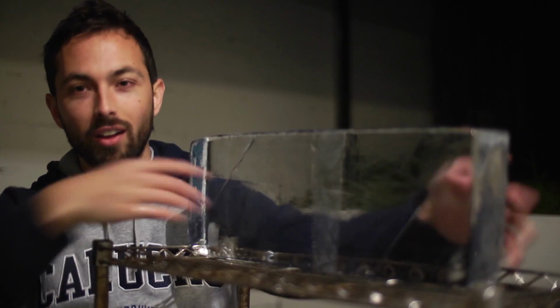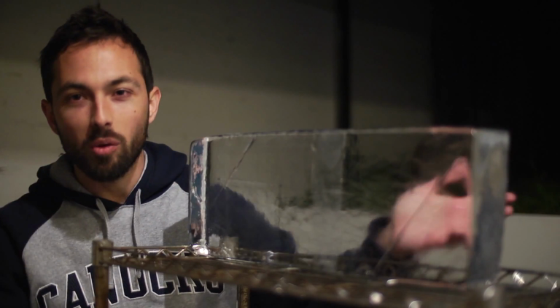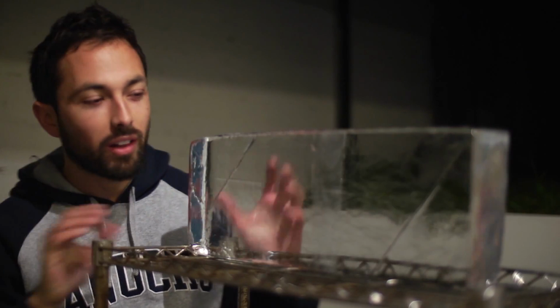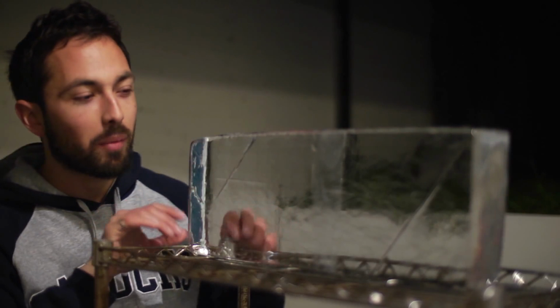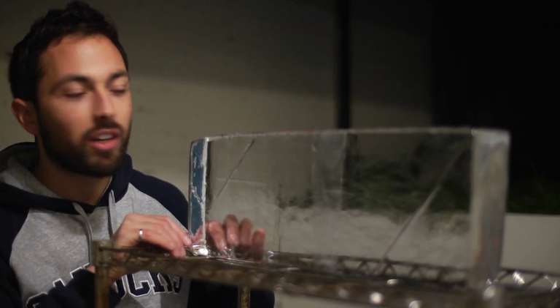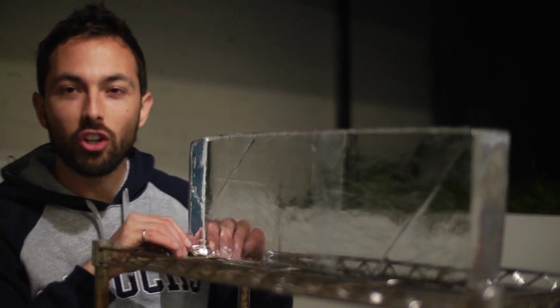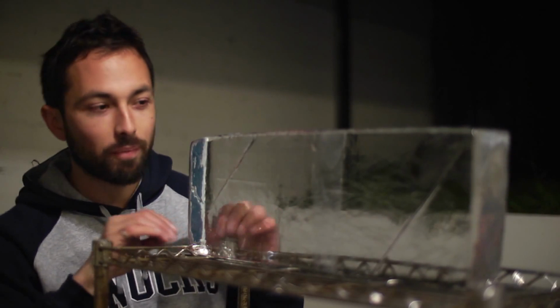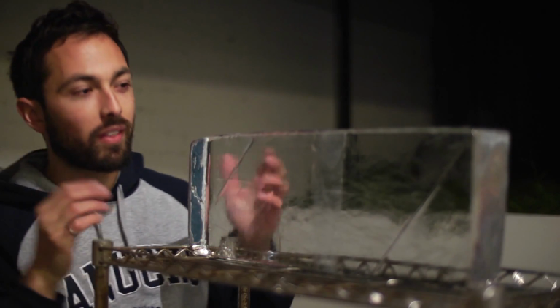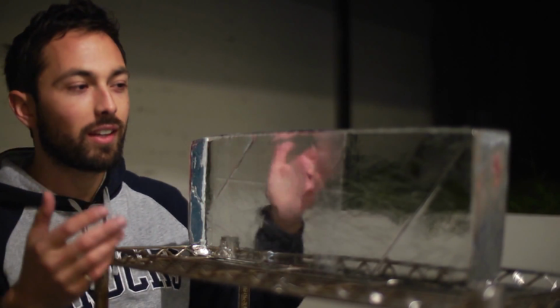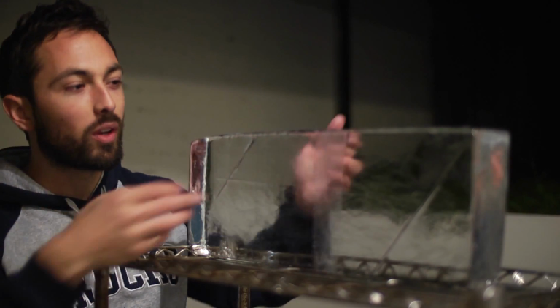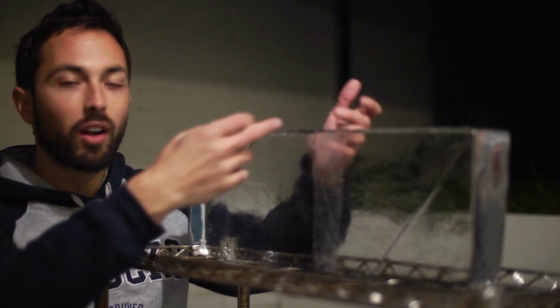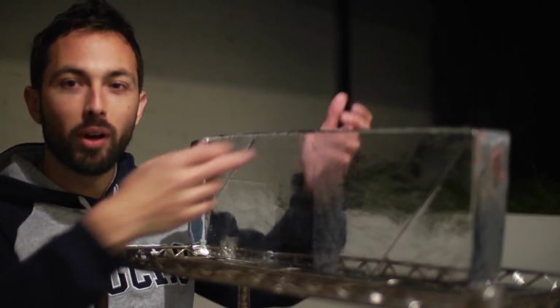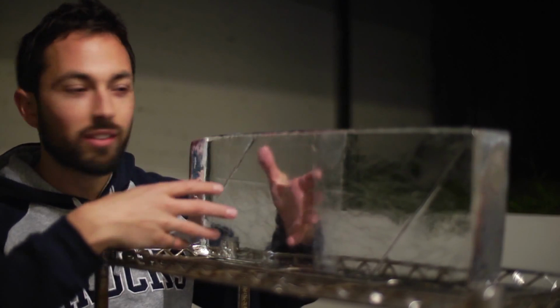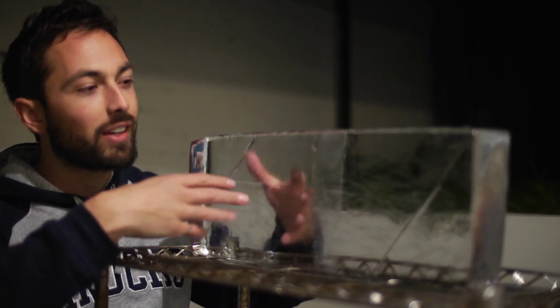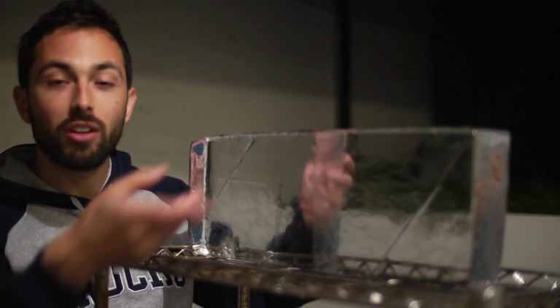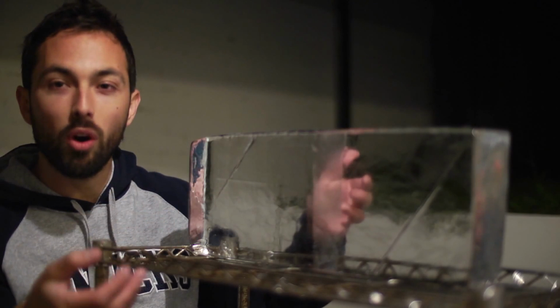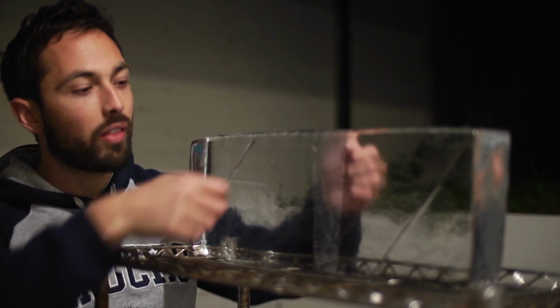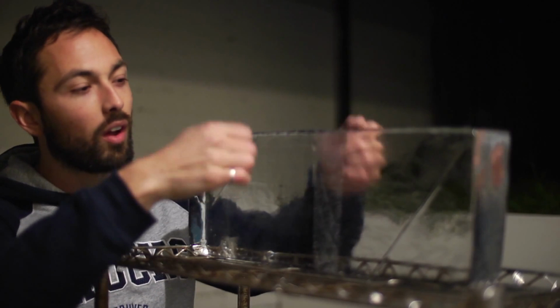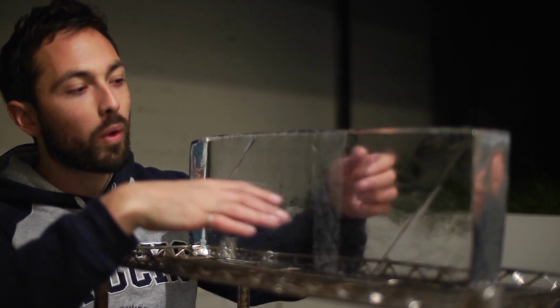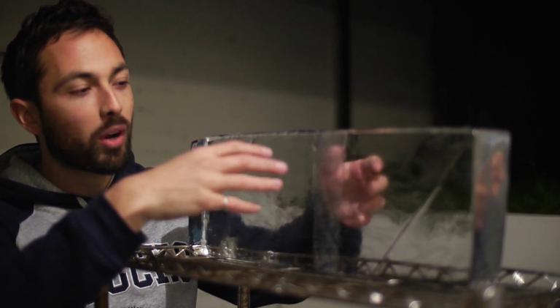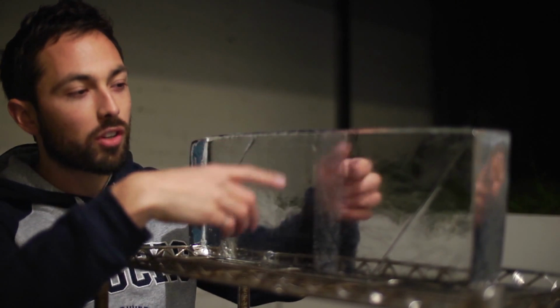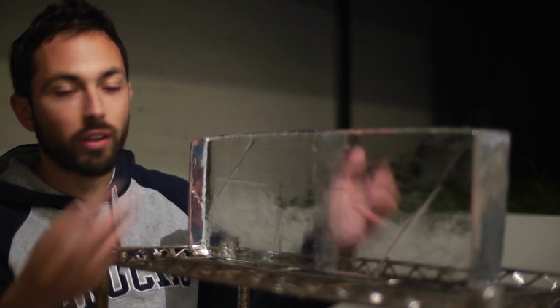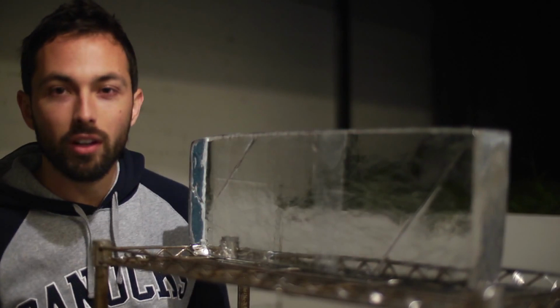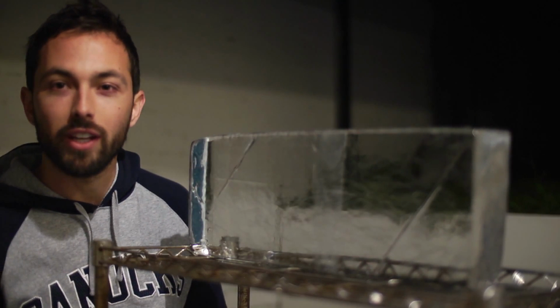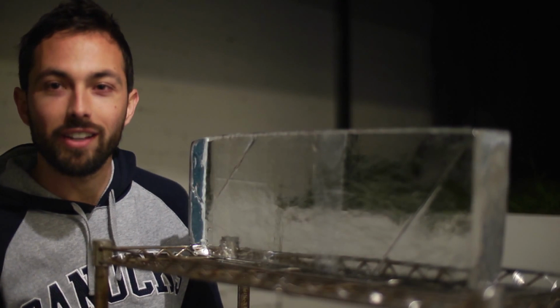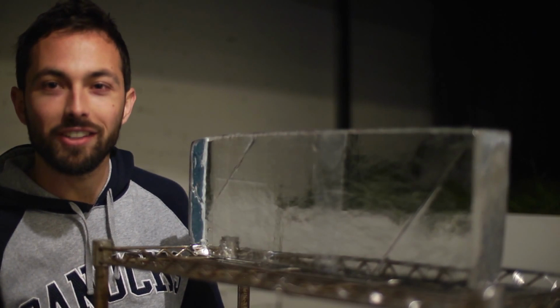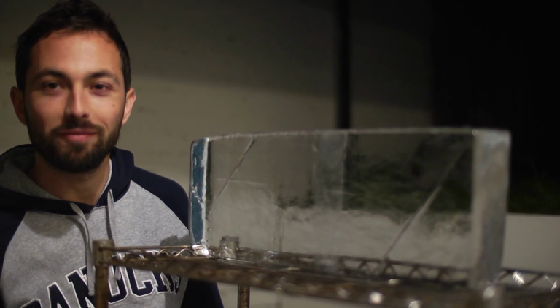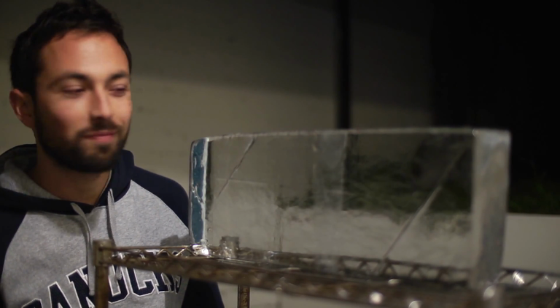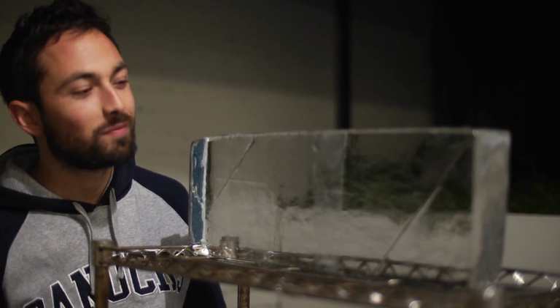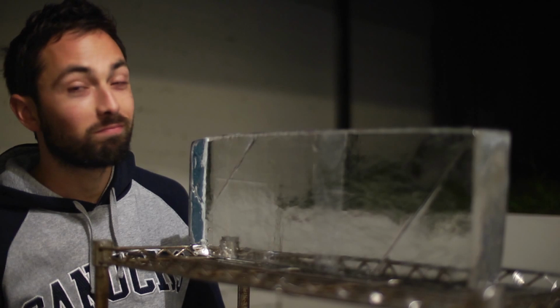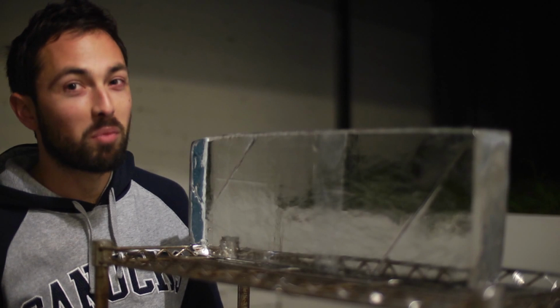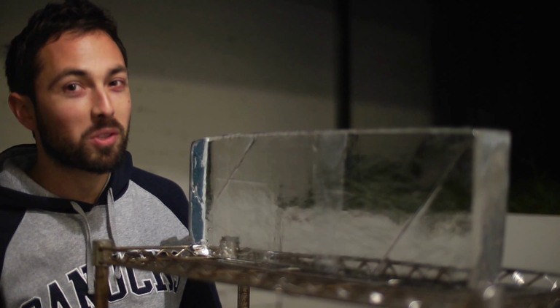So we pretty clearly demonstrated regelation — the idea that you can compress the ice, turn it into water, and then when that pressure is gone, it solidifies again as ice. Pretty cool stuff.